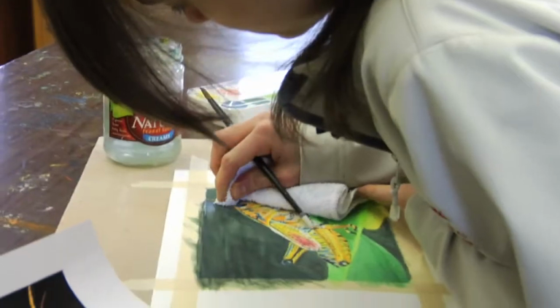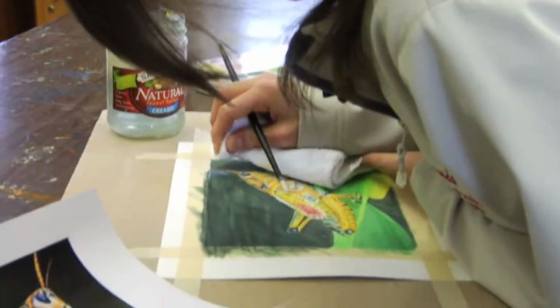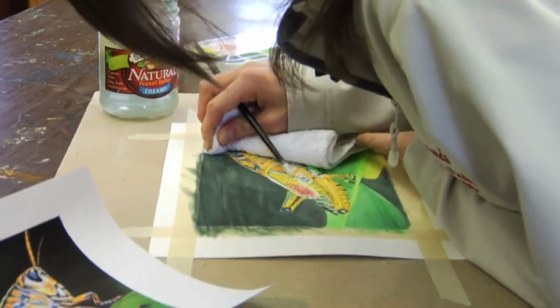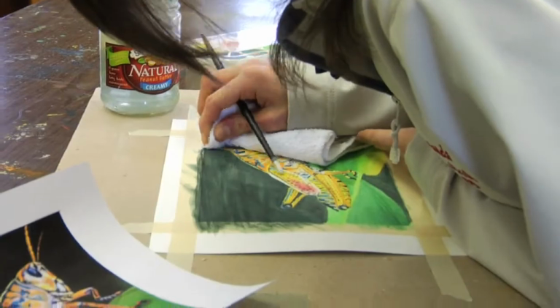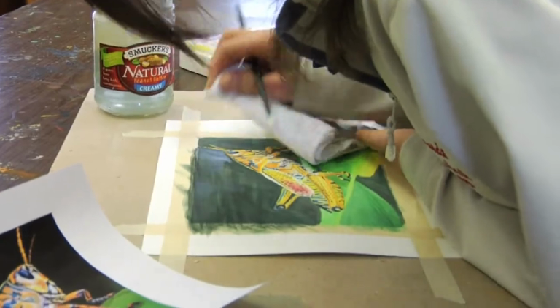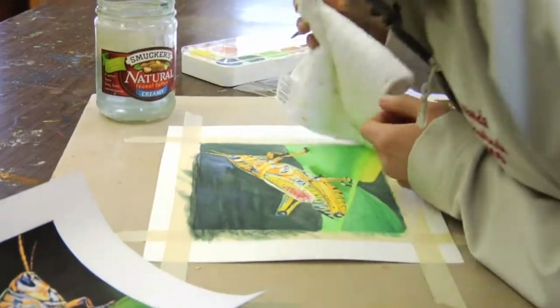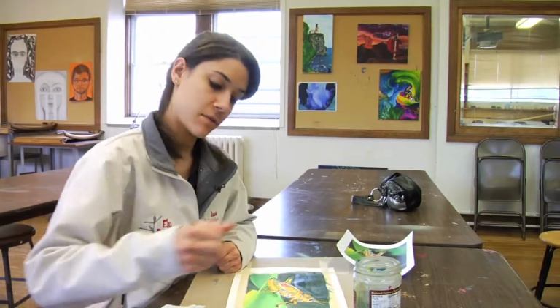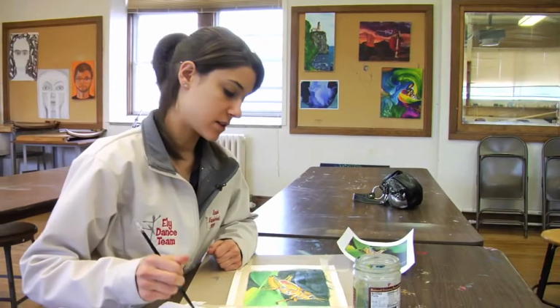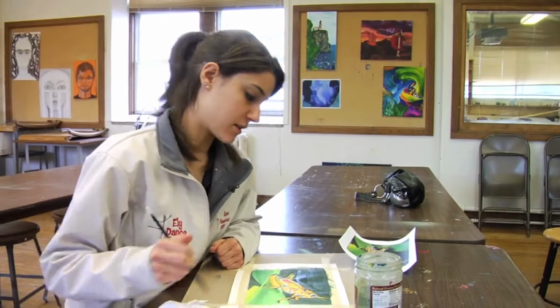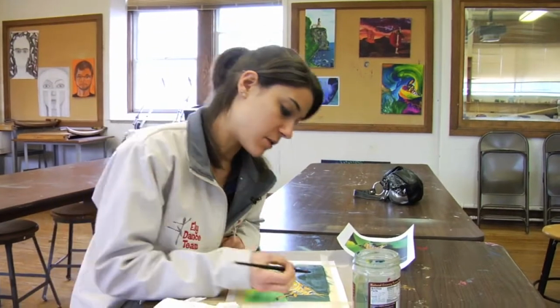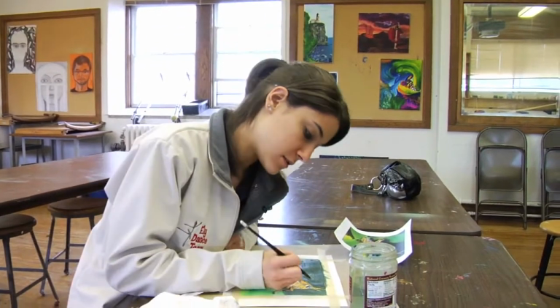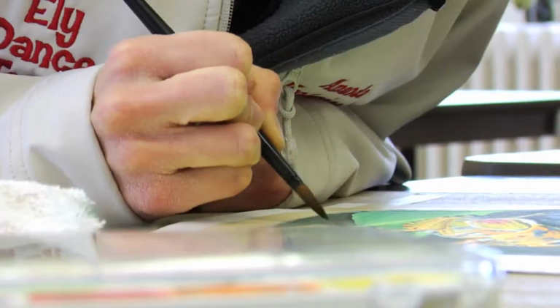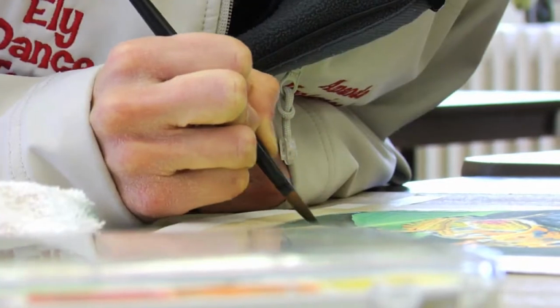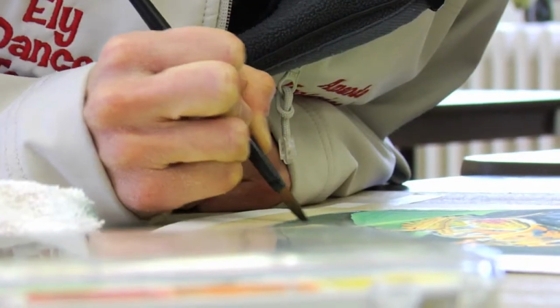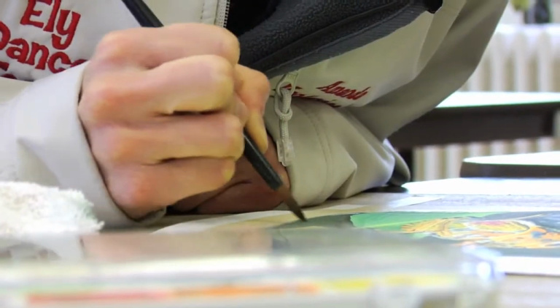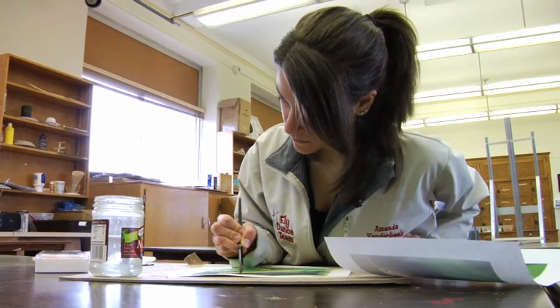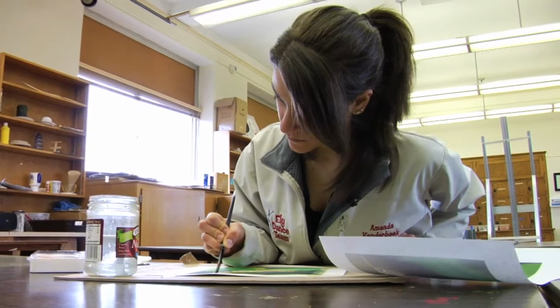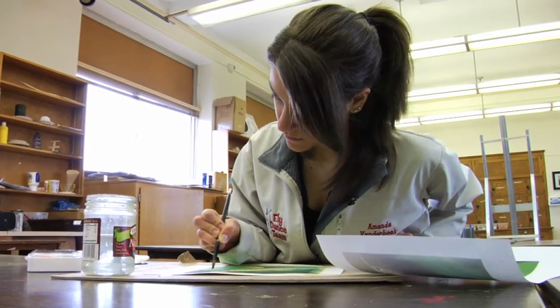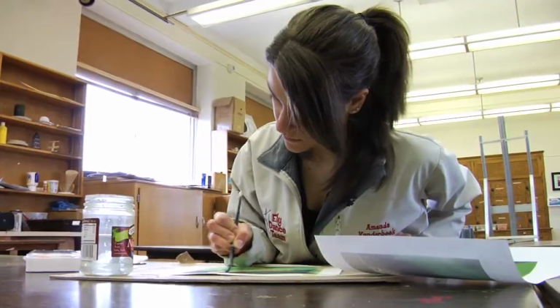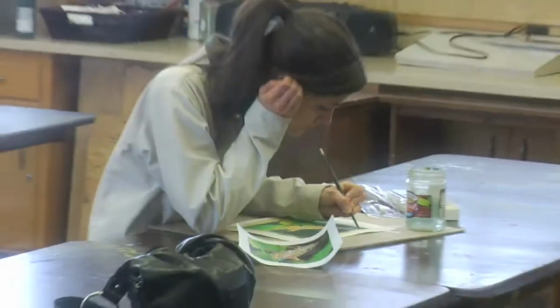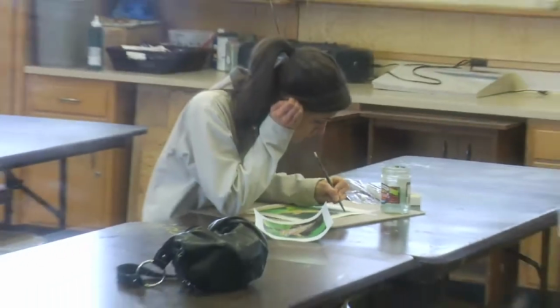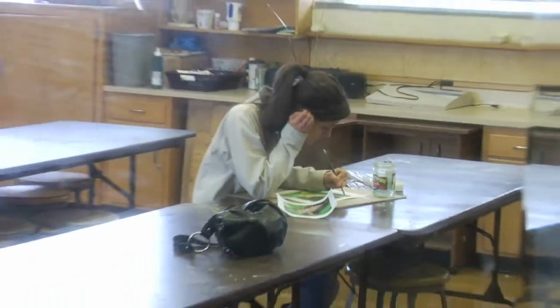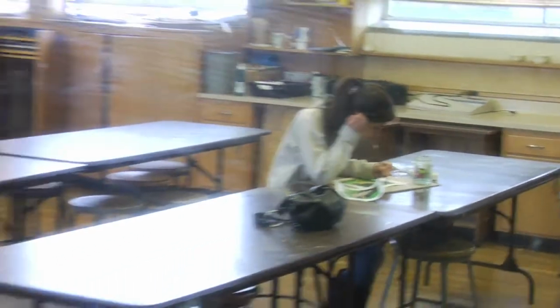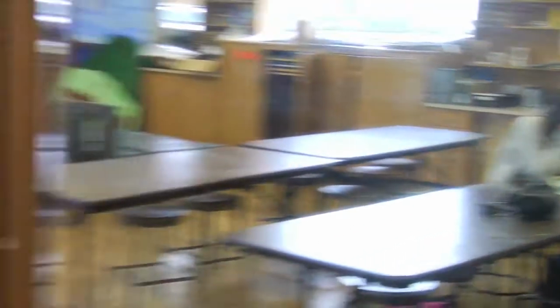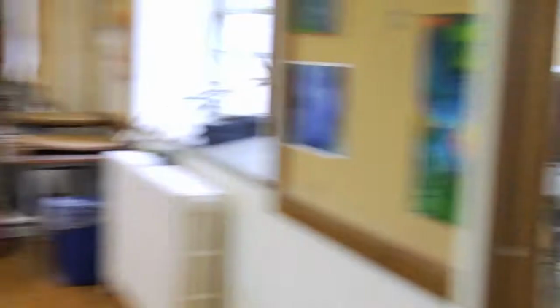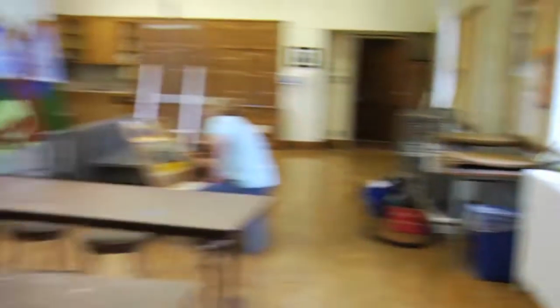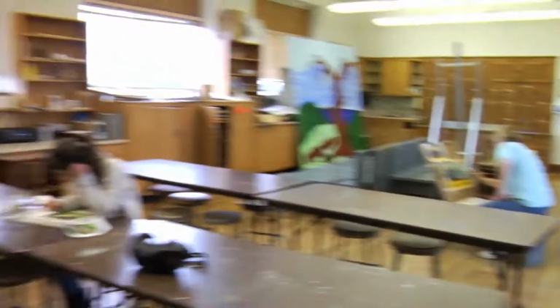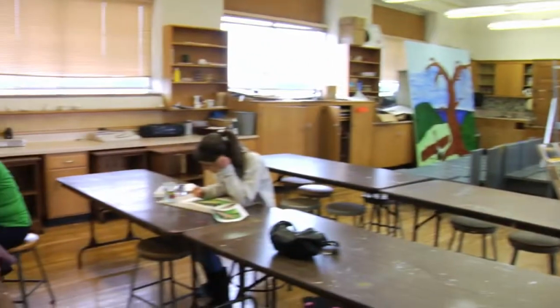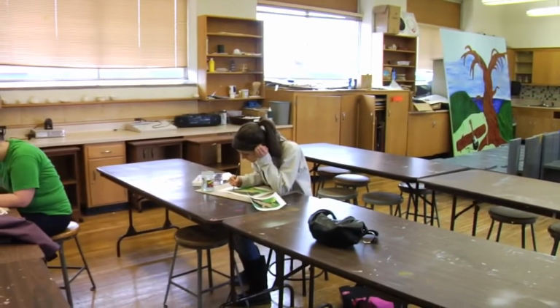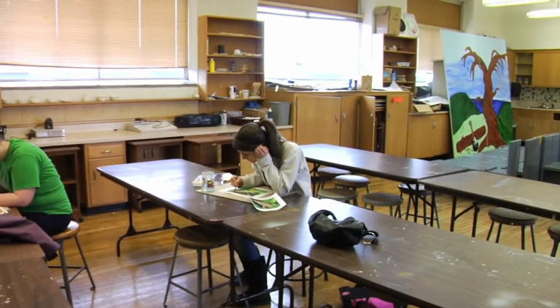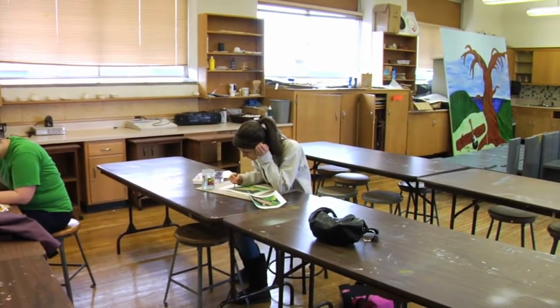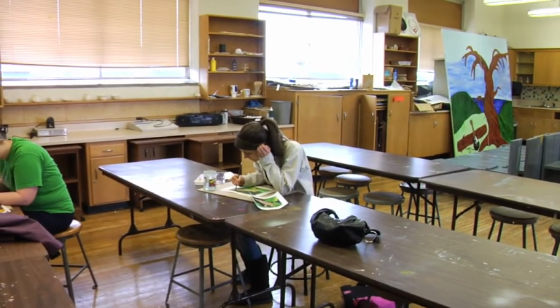It doesn't always do what you want, but sometimes that's what makes art a lot cooler. It doesn't always come out the way you plan it, but it's equally as beautiful. Interesting medium.